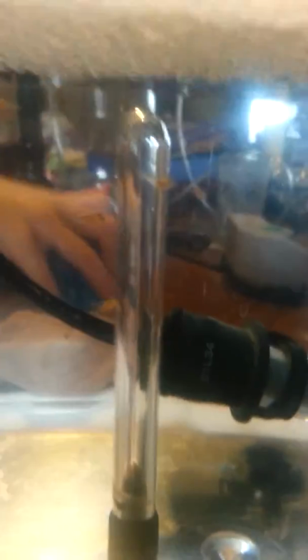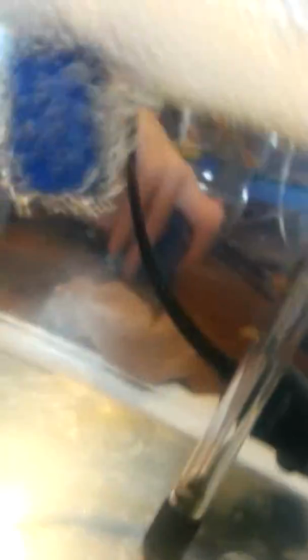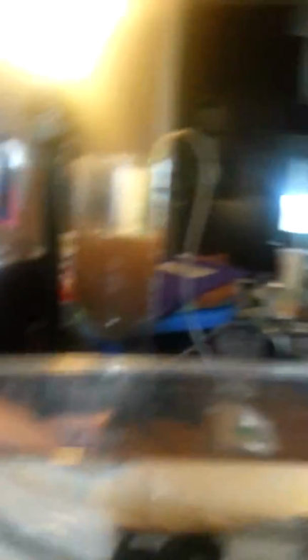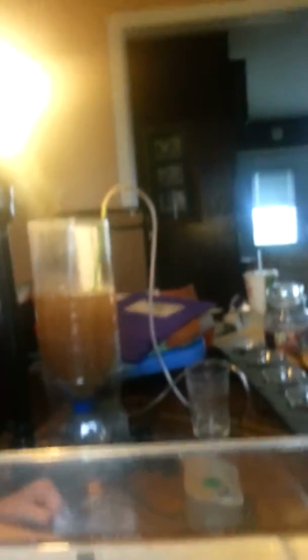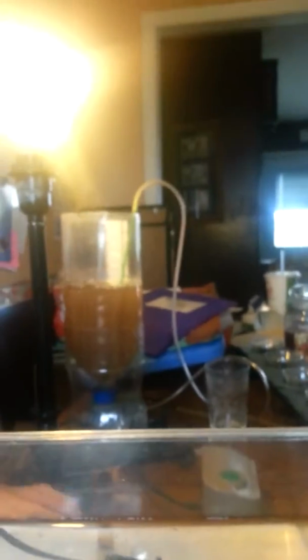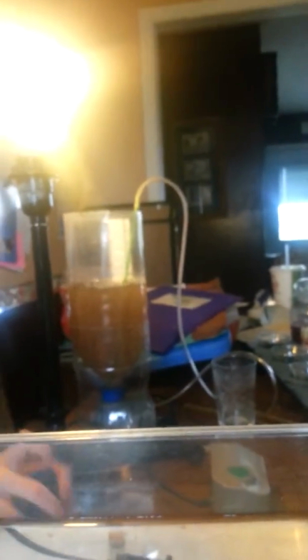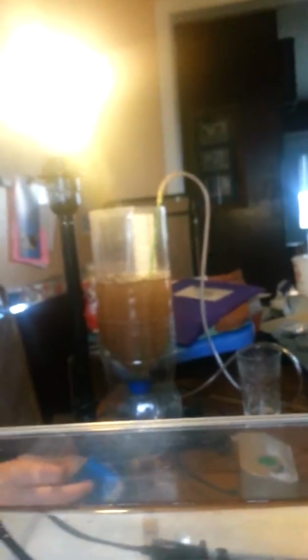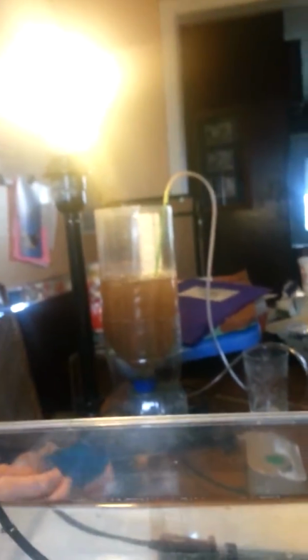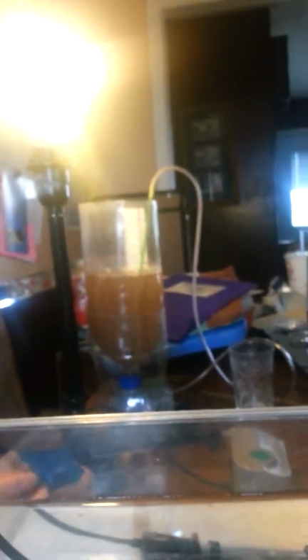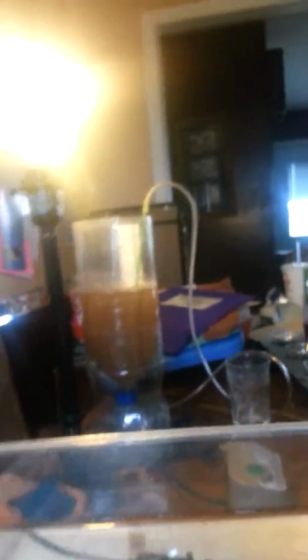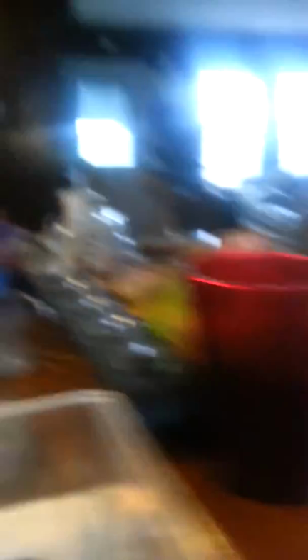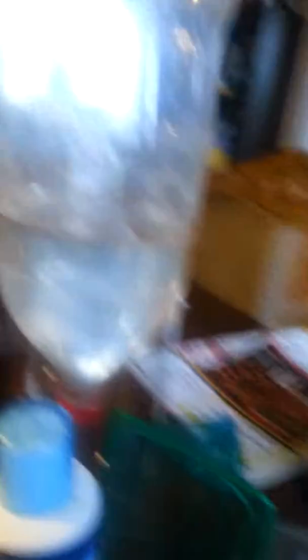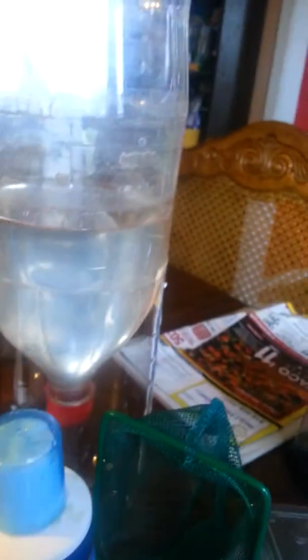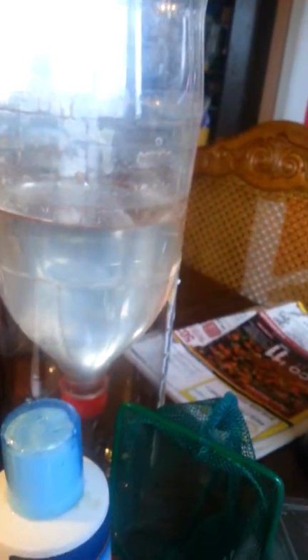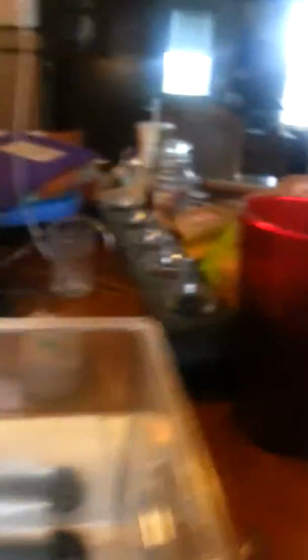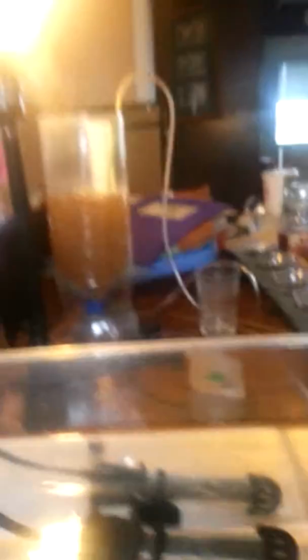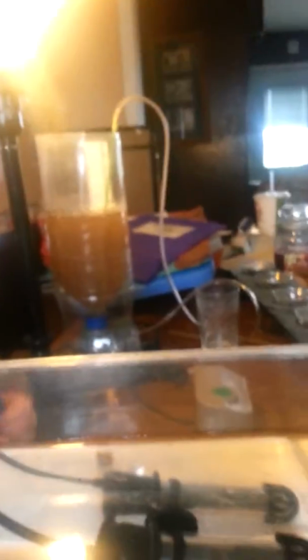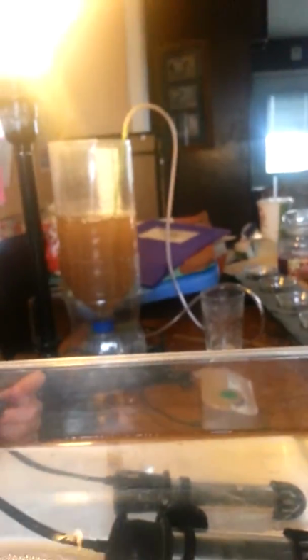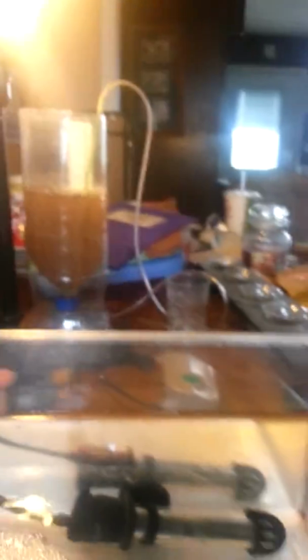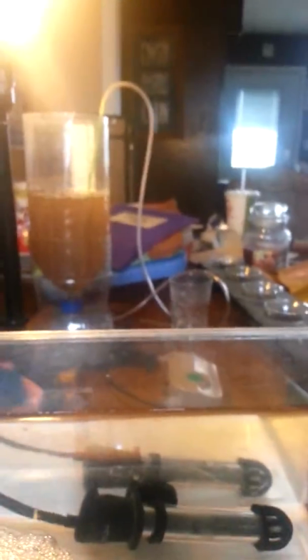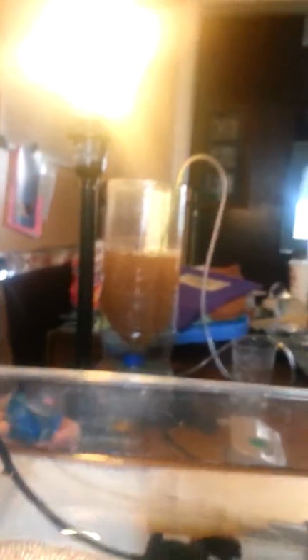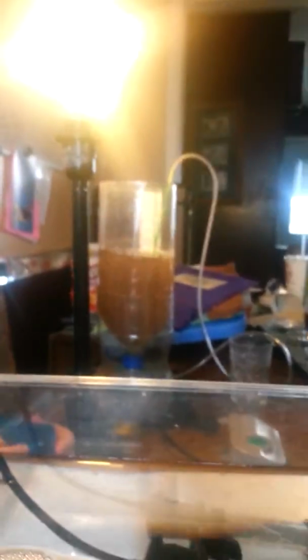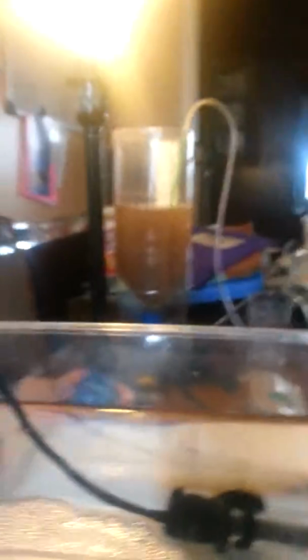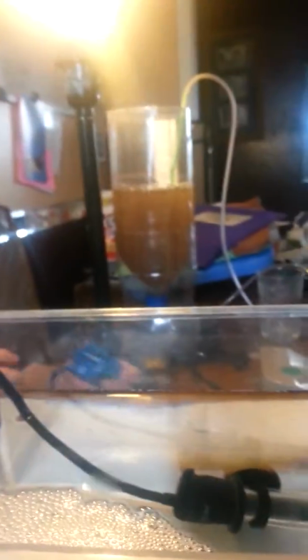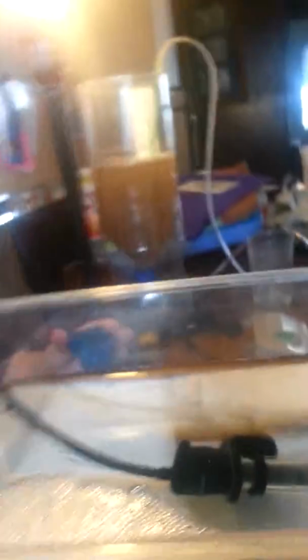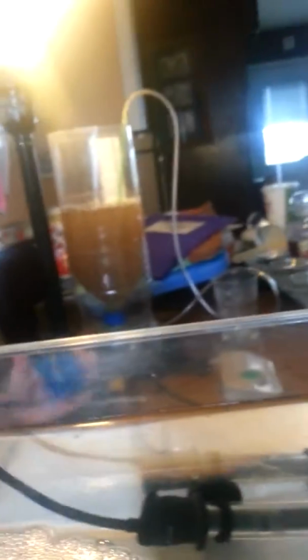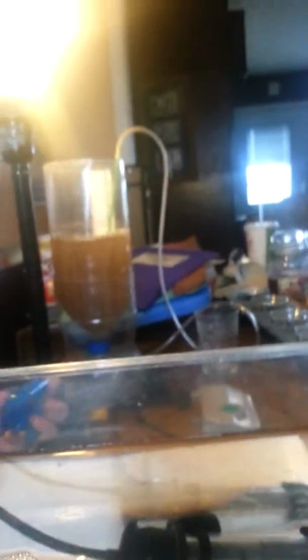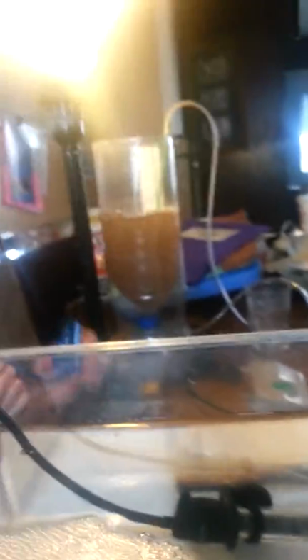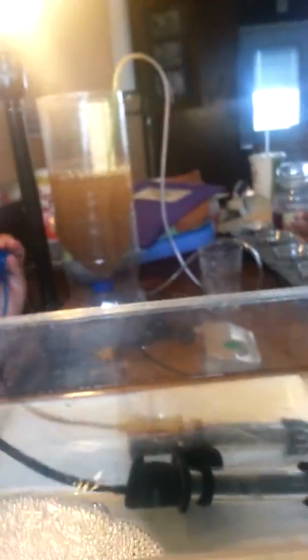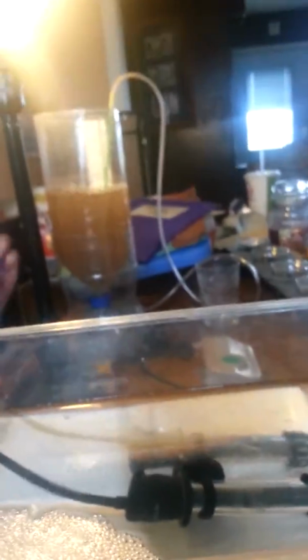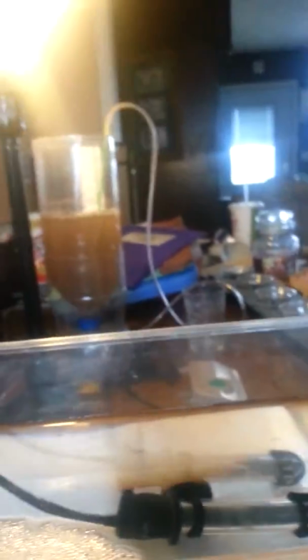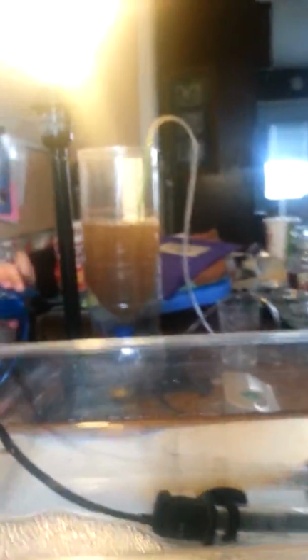I was hatching out more brine shrimp. That's my hatchery right there, because I was almost out of brine shrimp in this one. They should be ready here — if they're not ready now, they should be really soon, because I started last night.